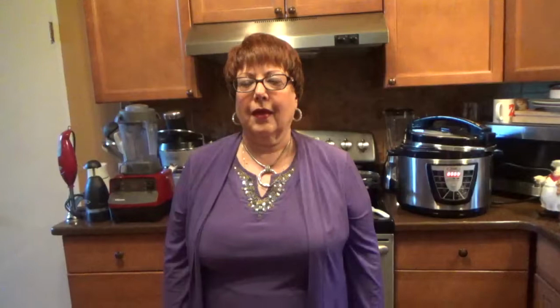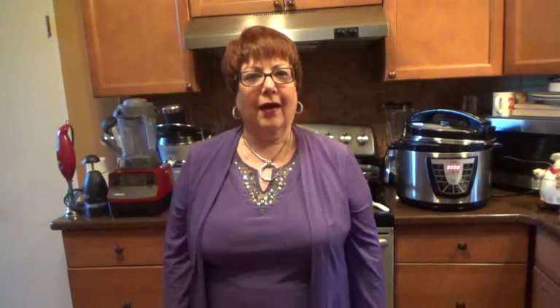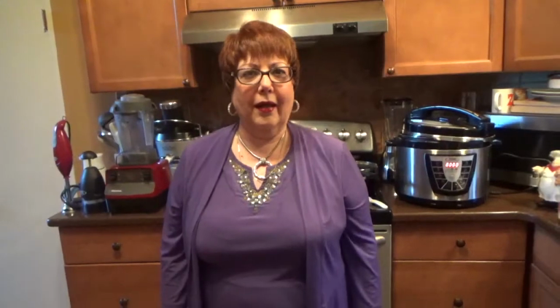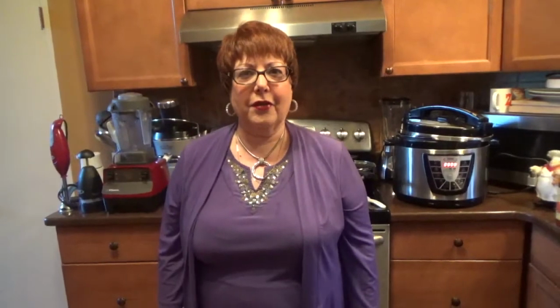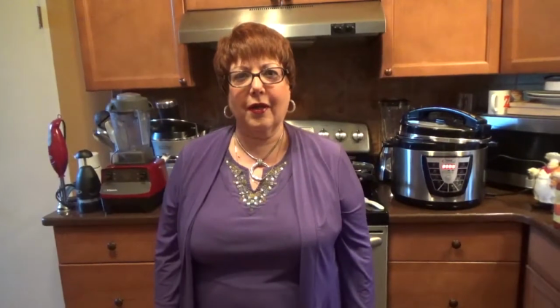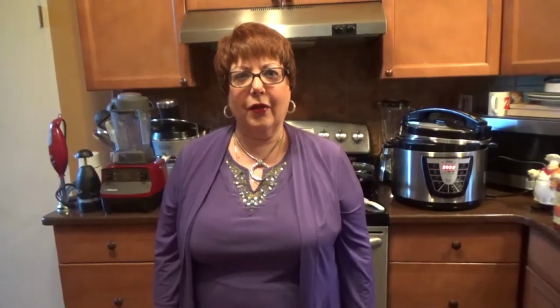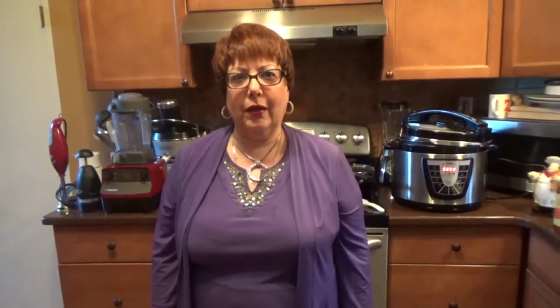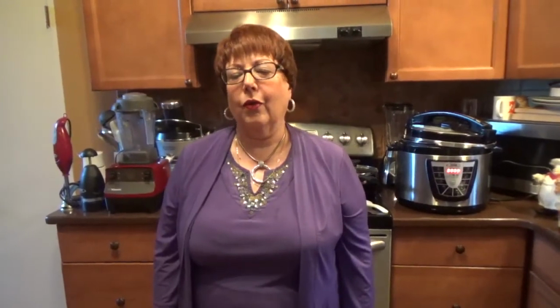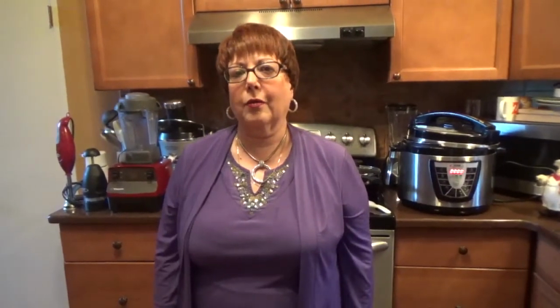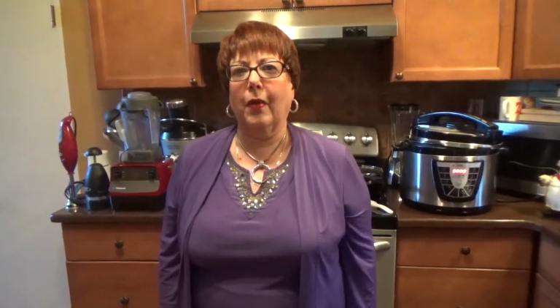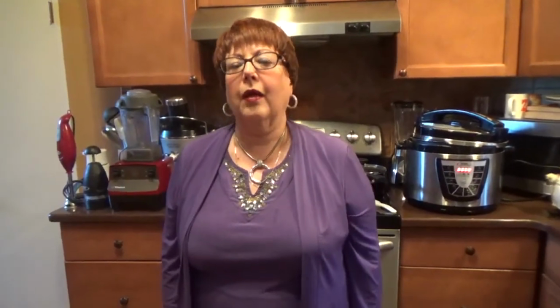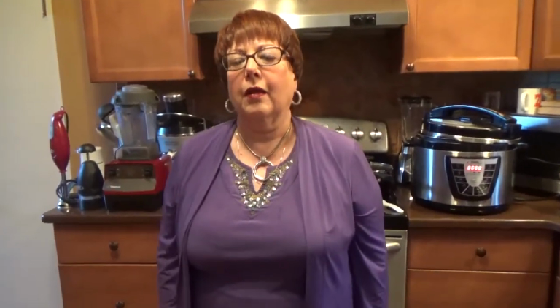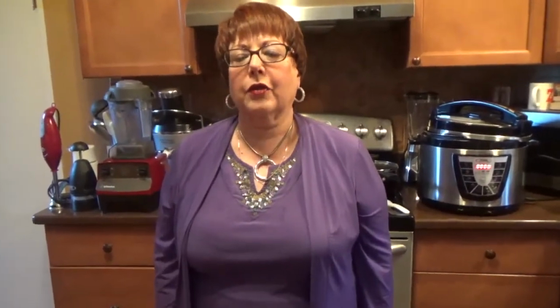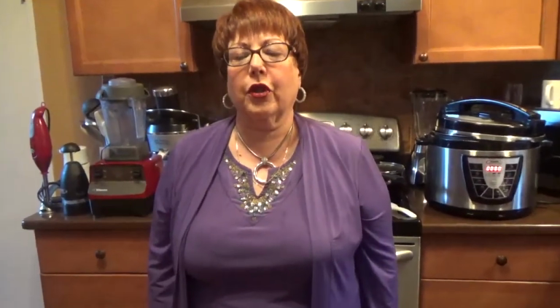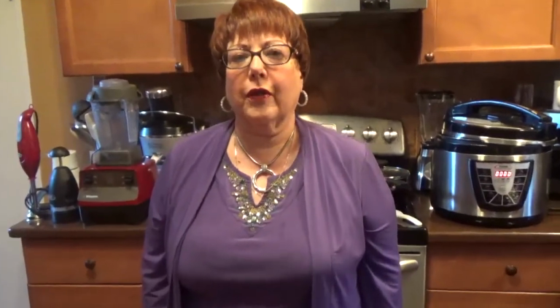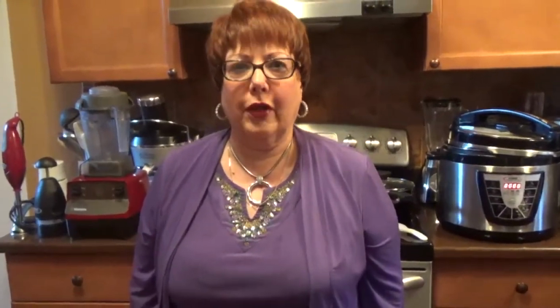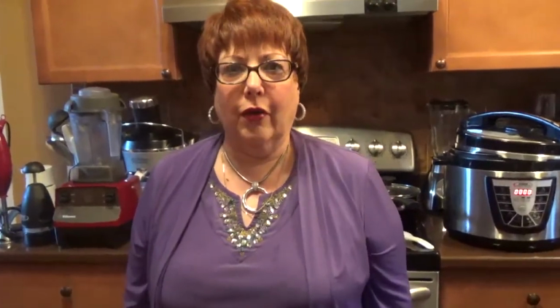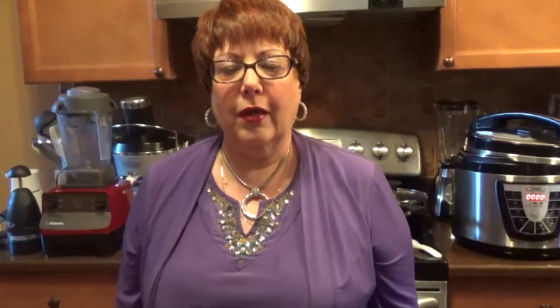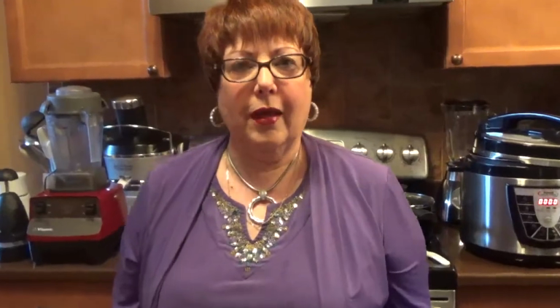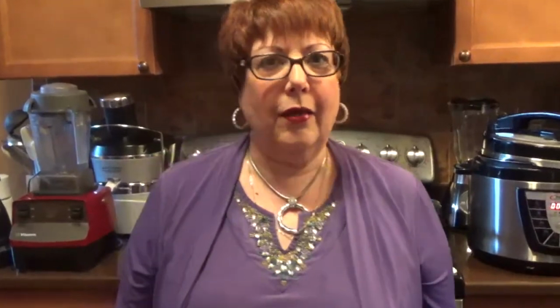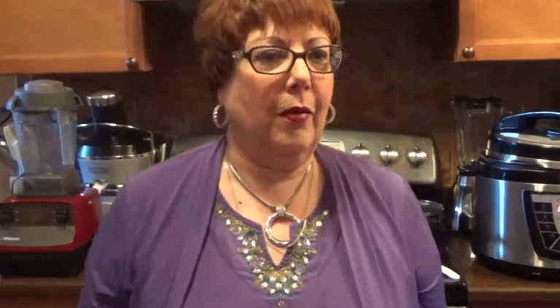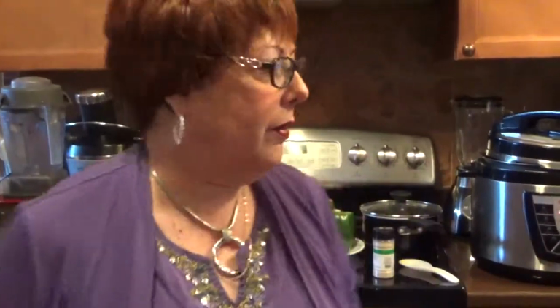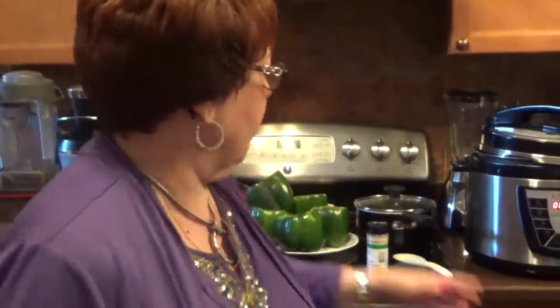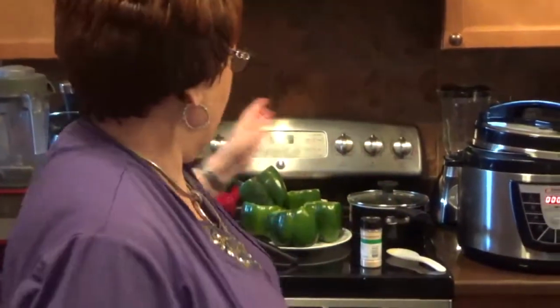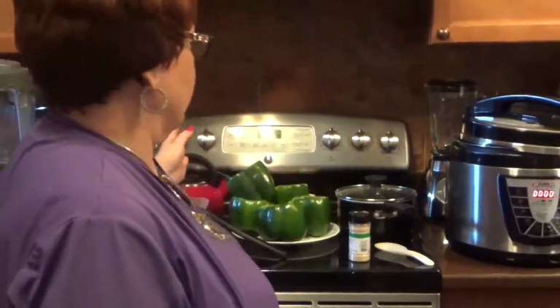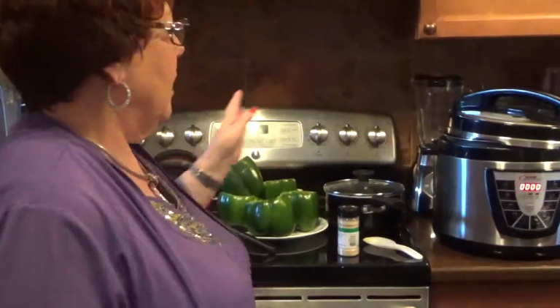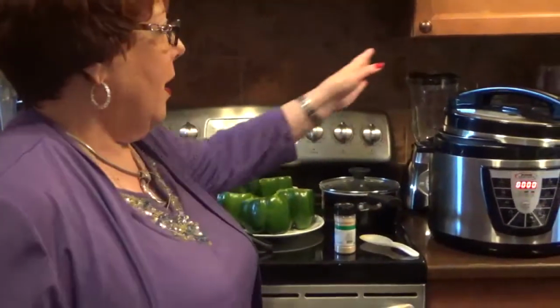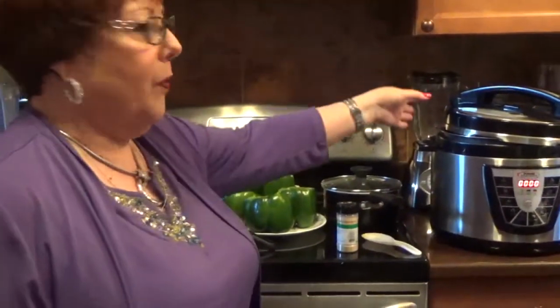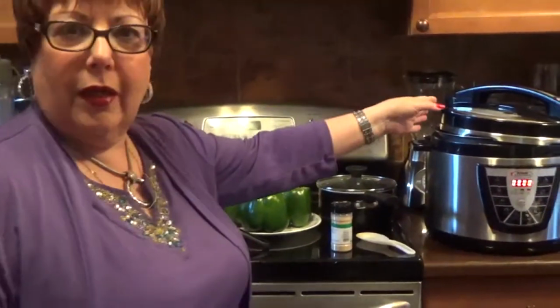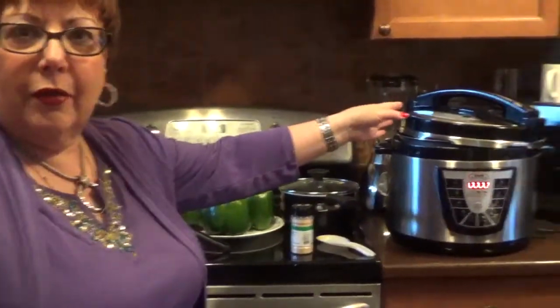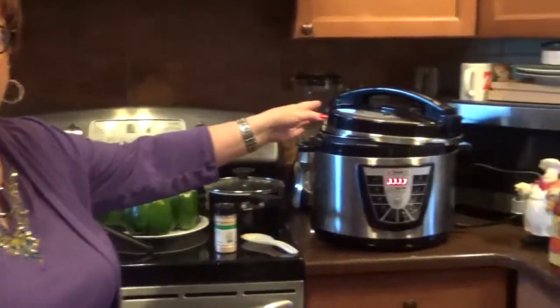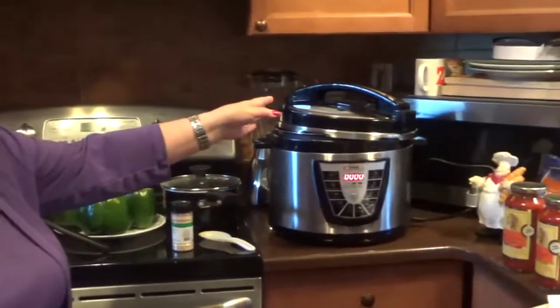Hi again, this is Diana Willett. Welcome to my Let's Cook video. Today we're making stuffed peppers and we're putting them in the pressure cooker.